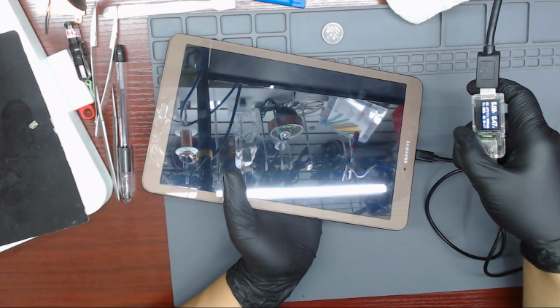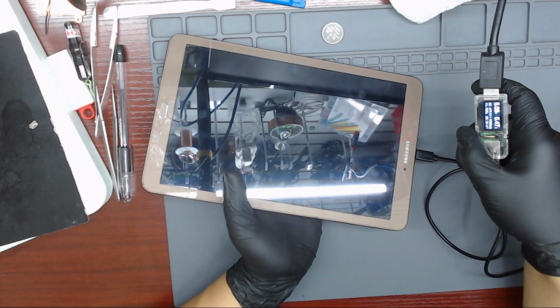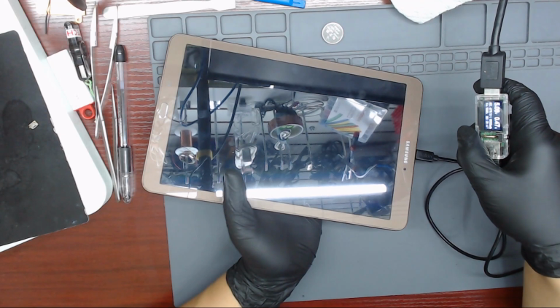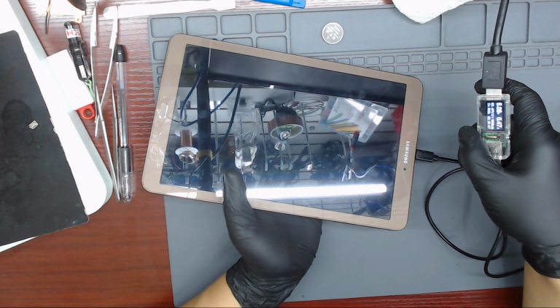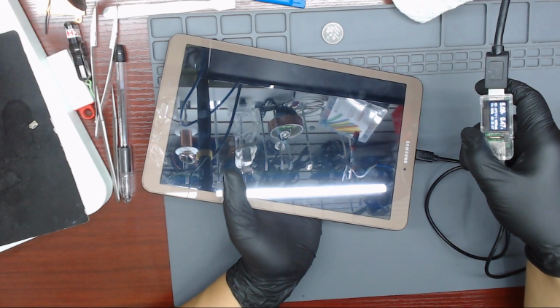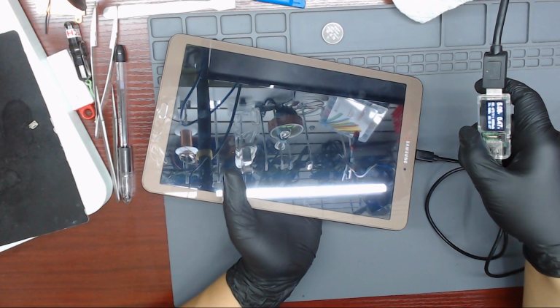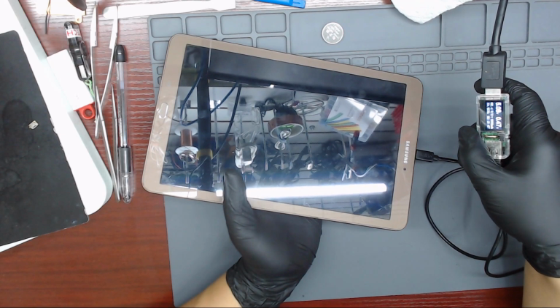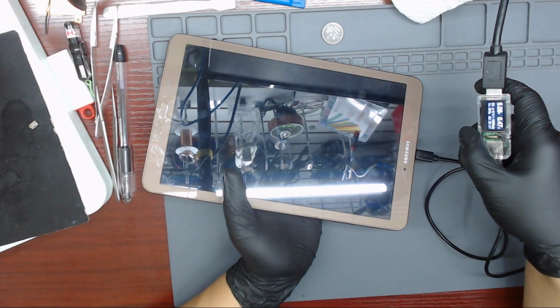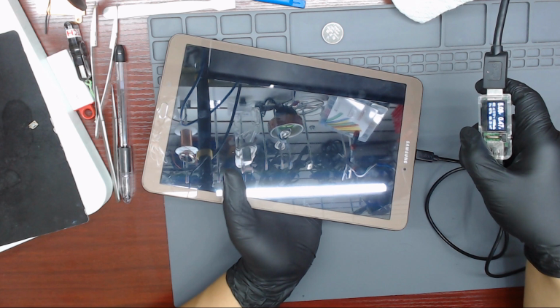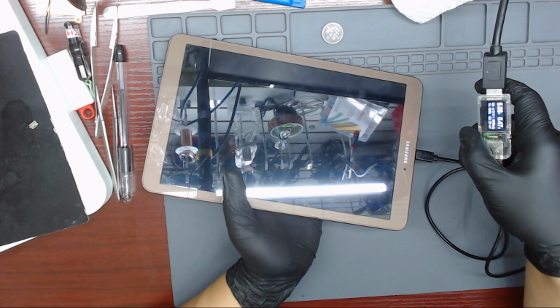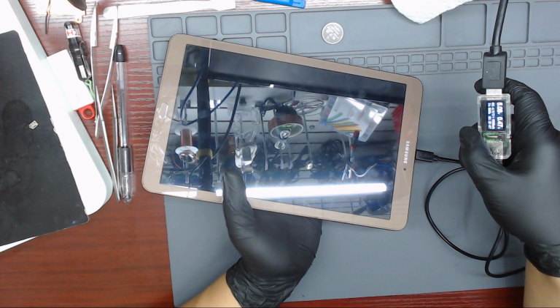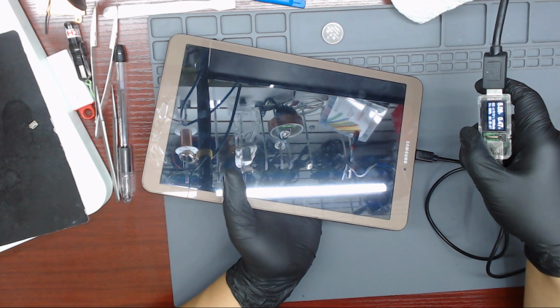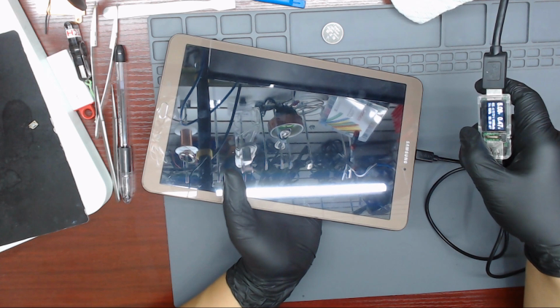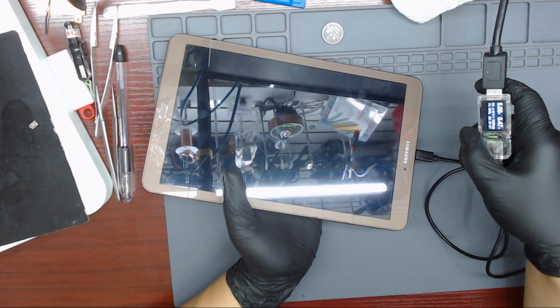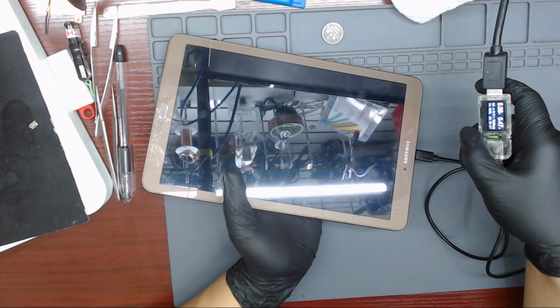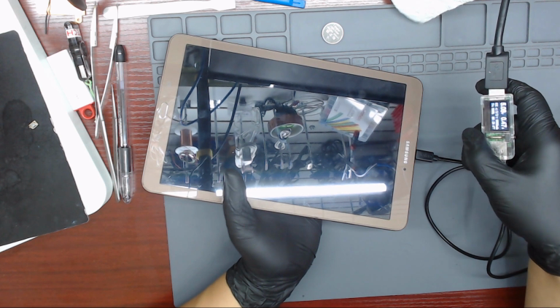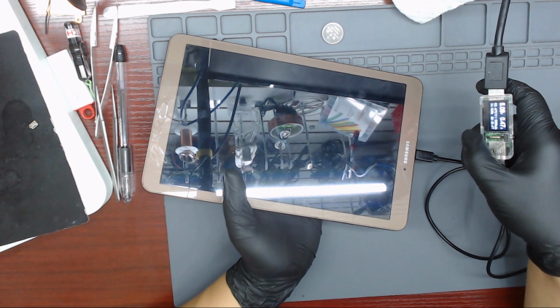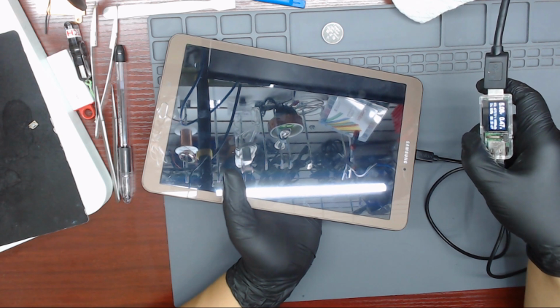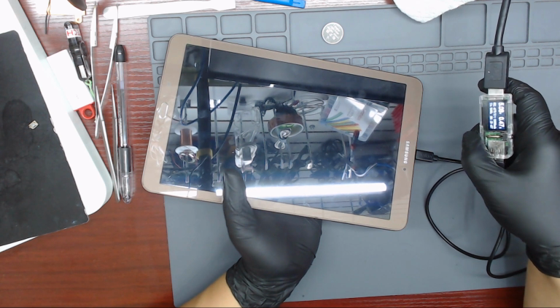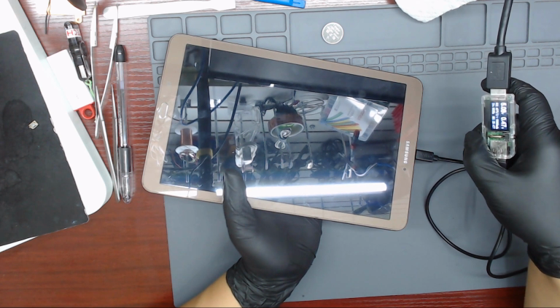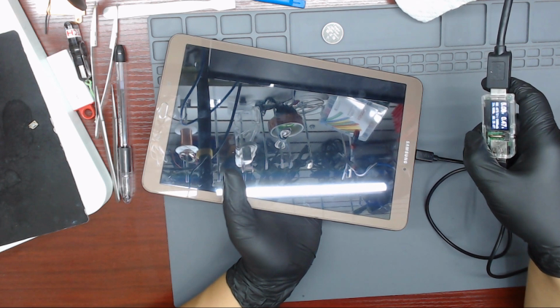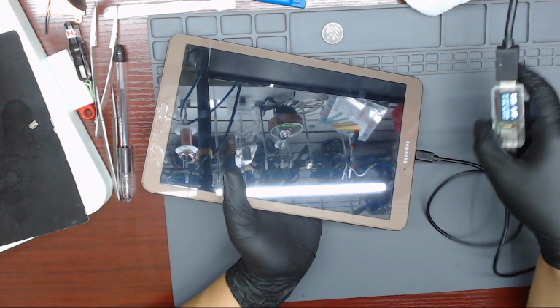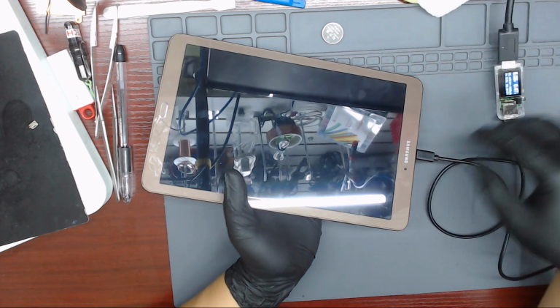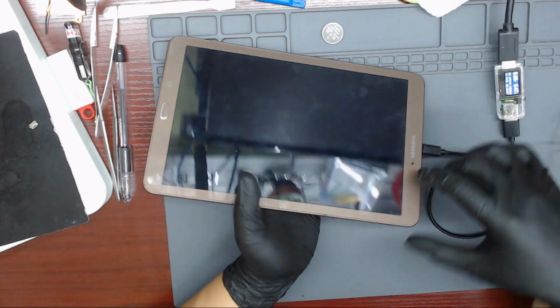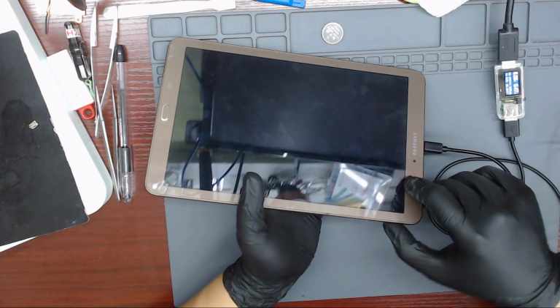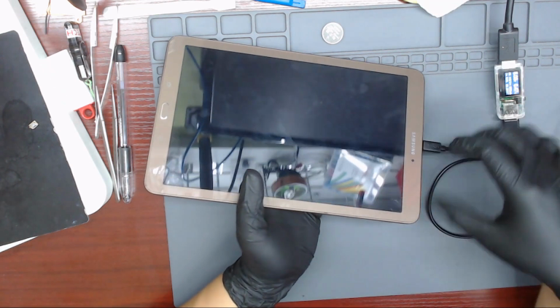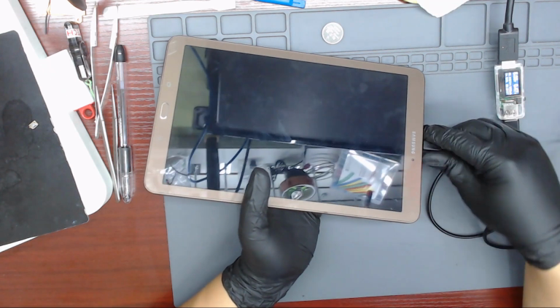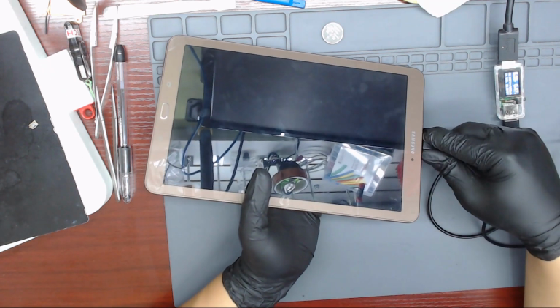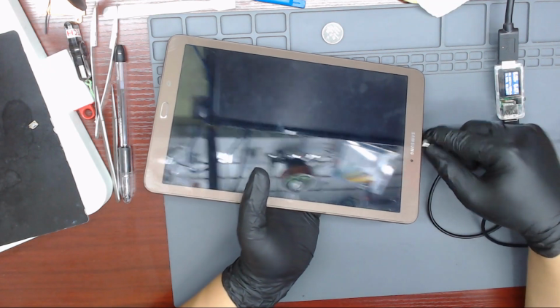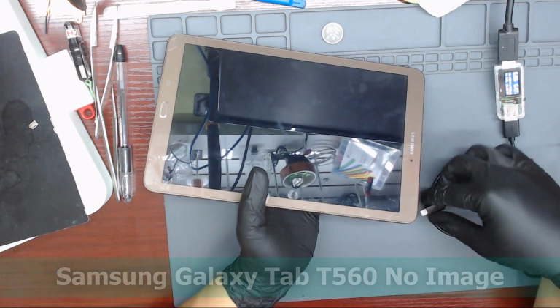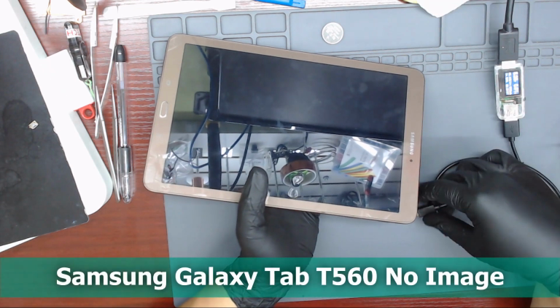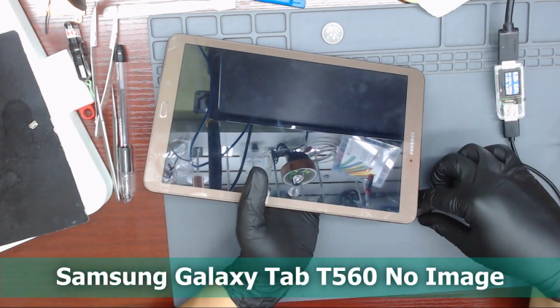Hello everybody. Today we are going to repair a Samsung Galaxy Tab T560. As you can see, the tablet consumes 470mA, but it does not show anything on screen.